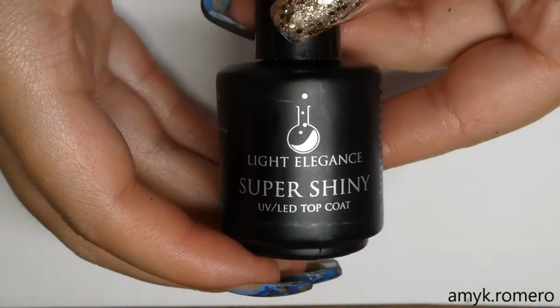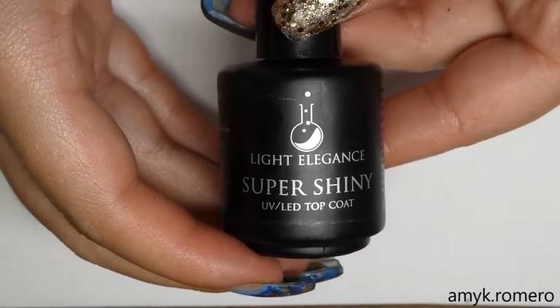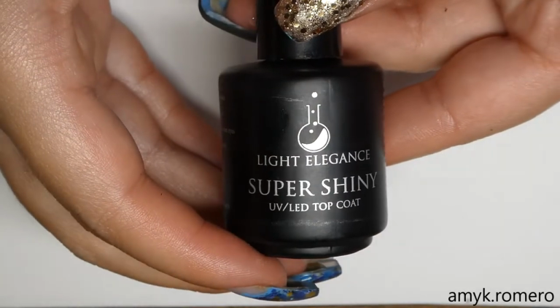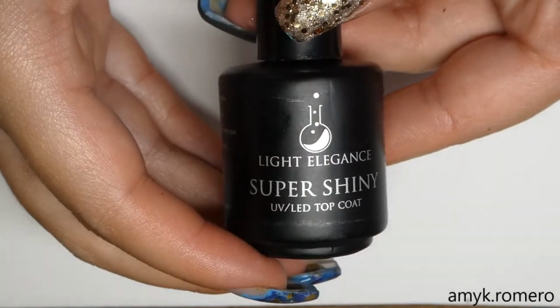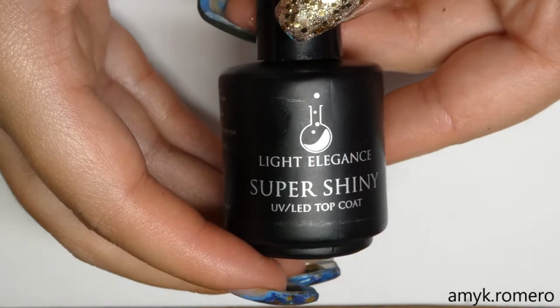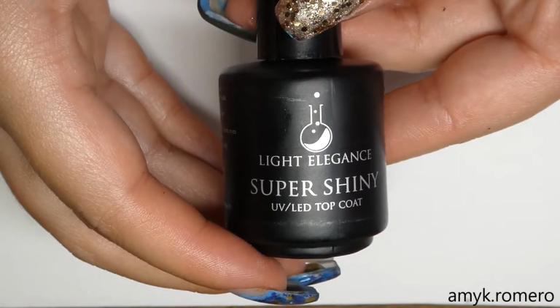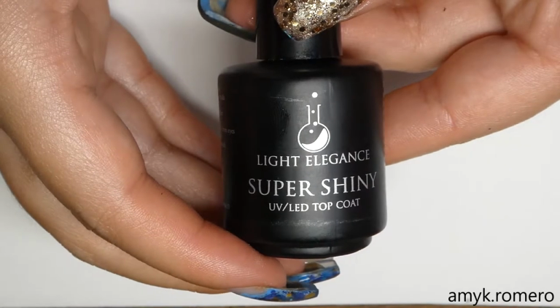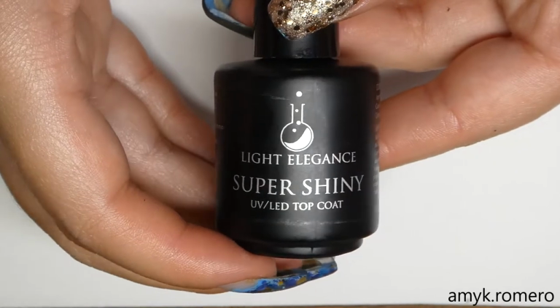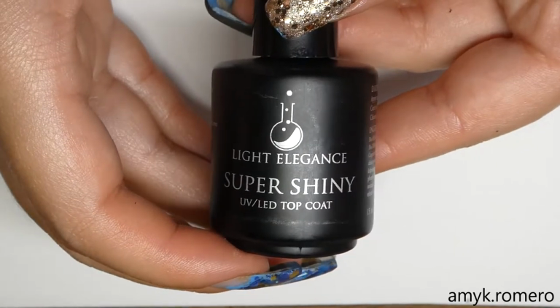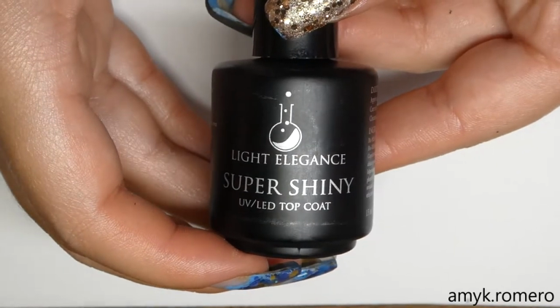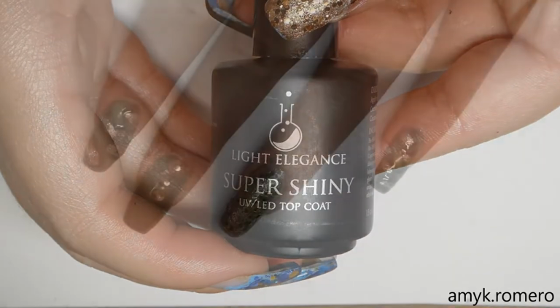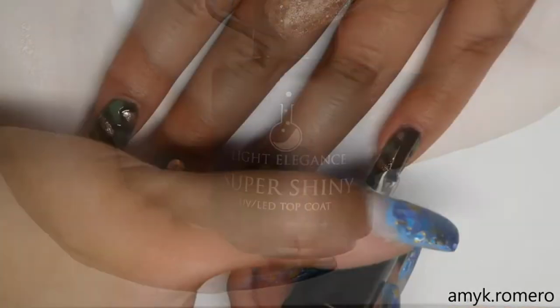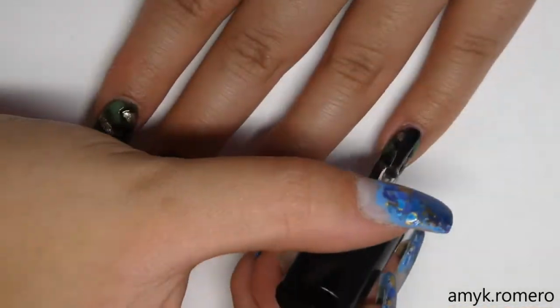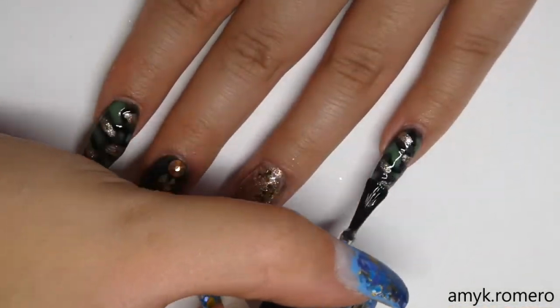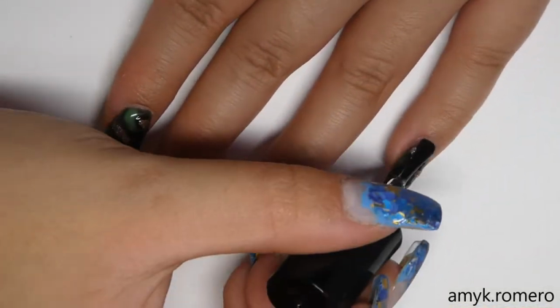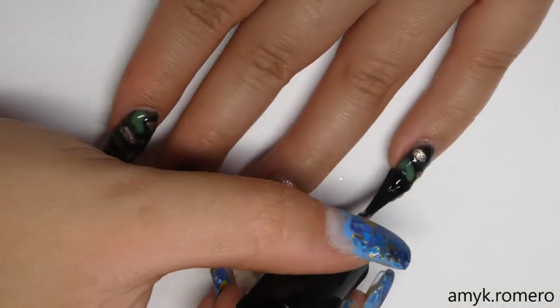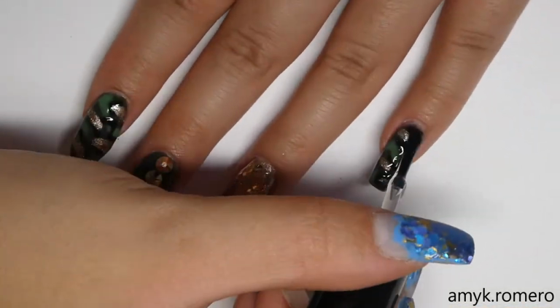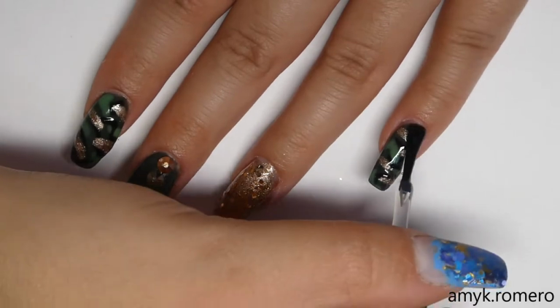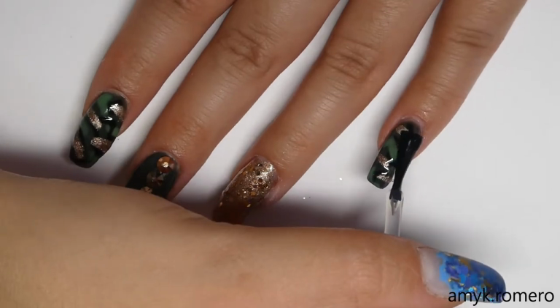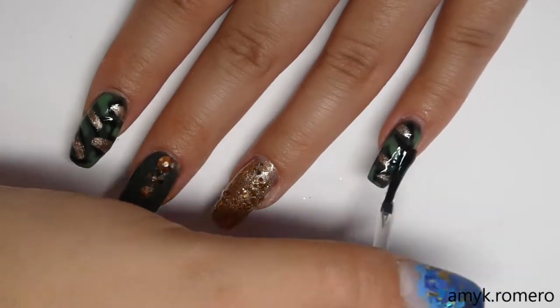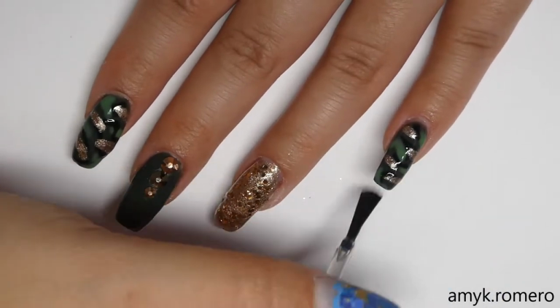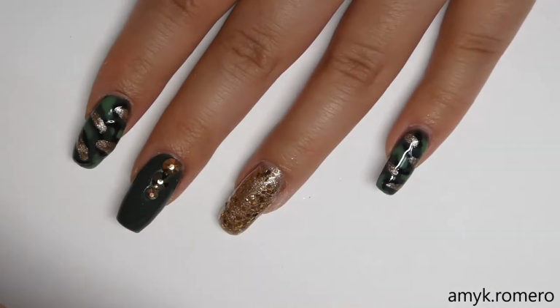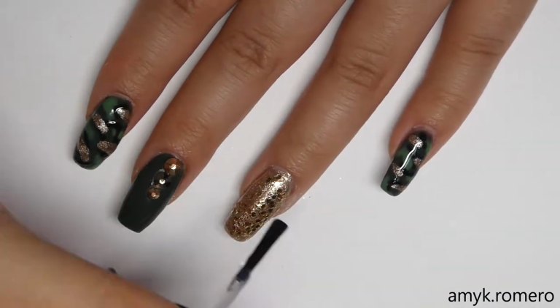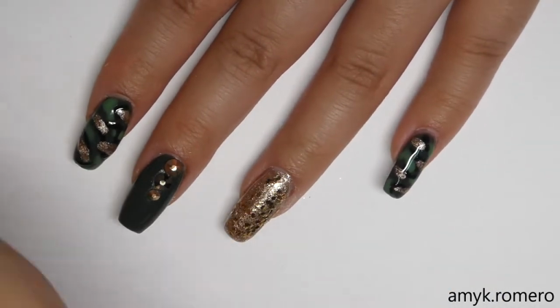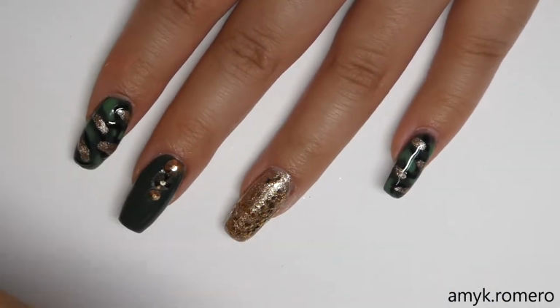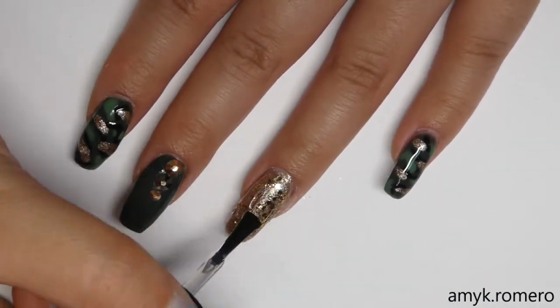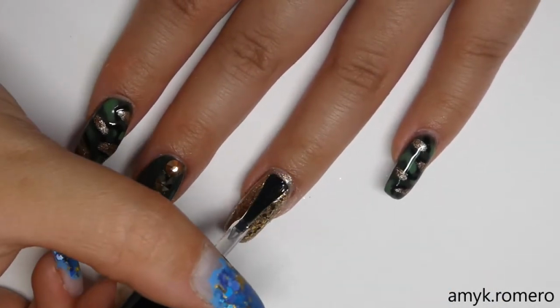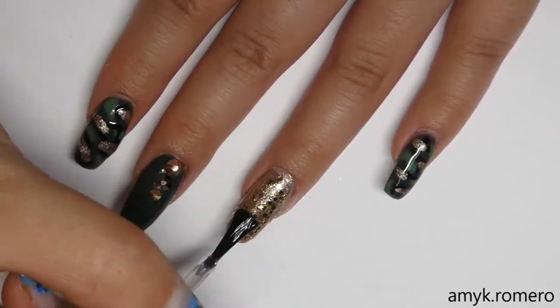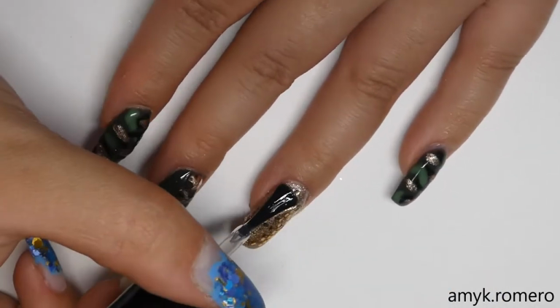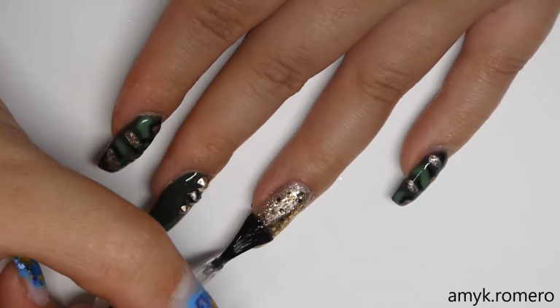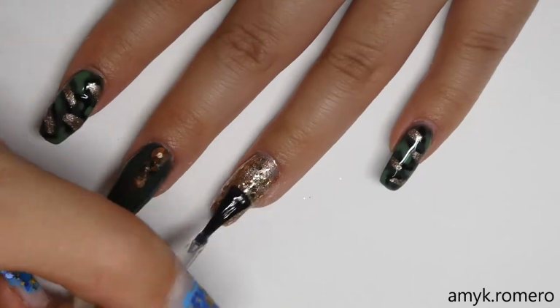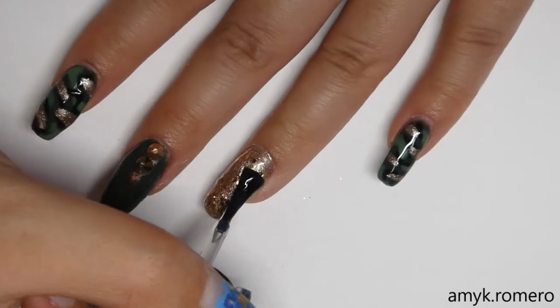Finally we're ready for some top coat. Here I'm using Light Elegance's Super Shiny Top Coat. We're going to go ahead and apply this to all of the nails — and you do want to go around the Swarovski Crystals and not over them.